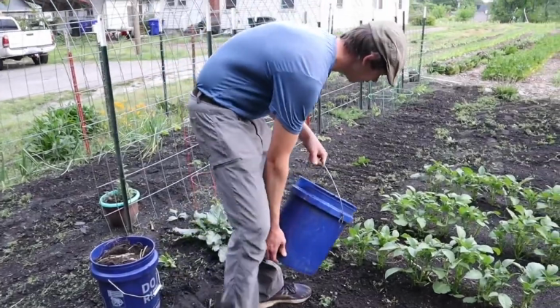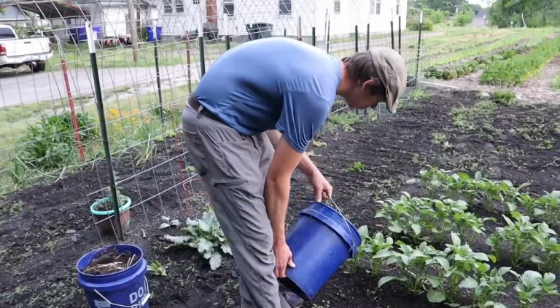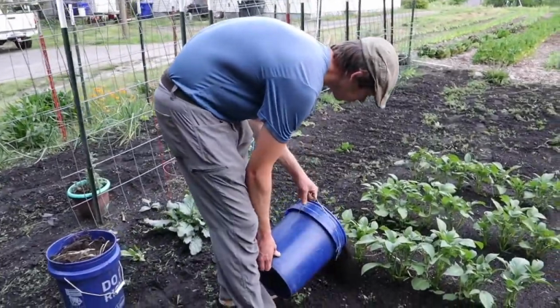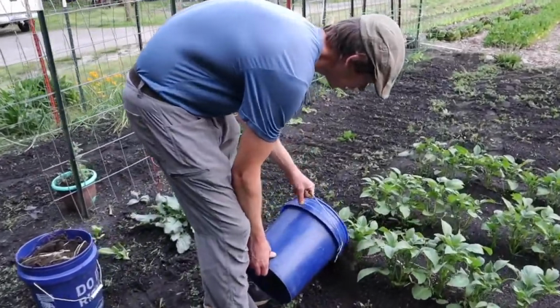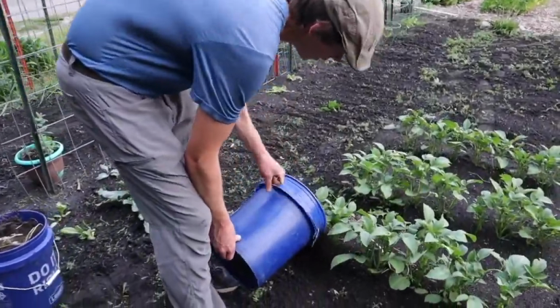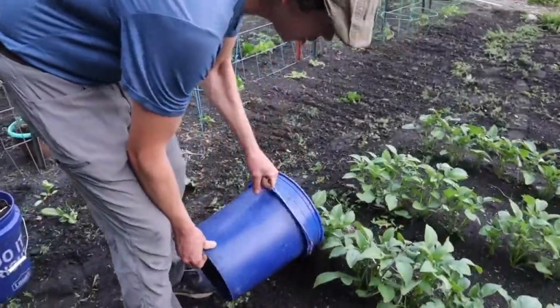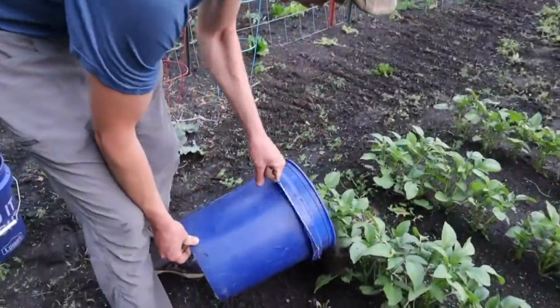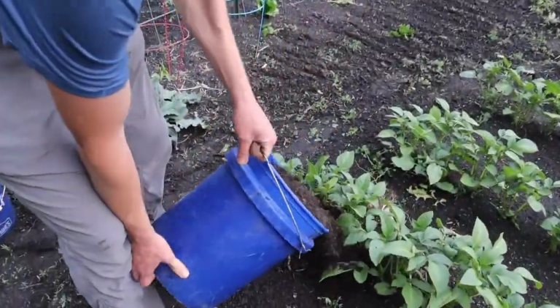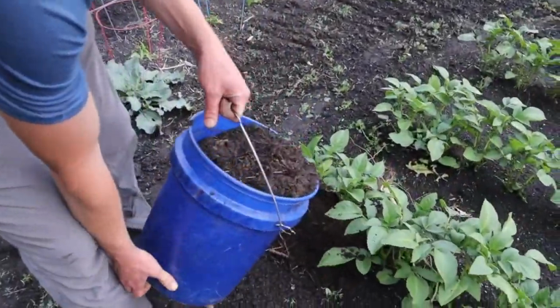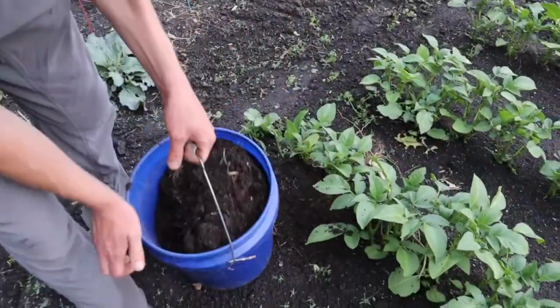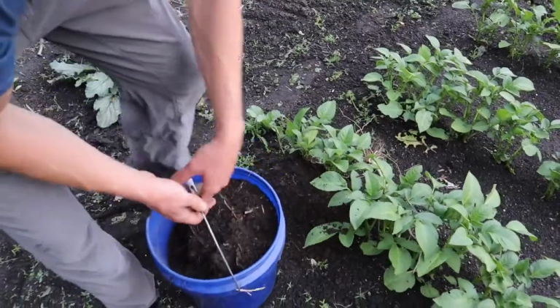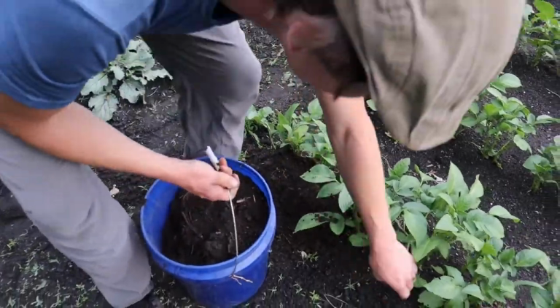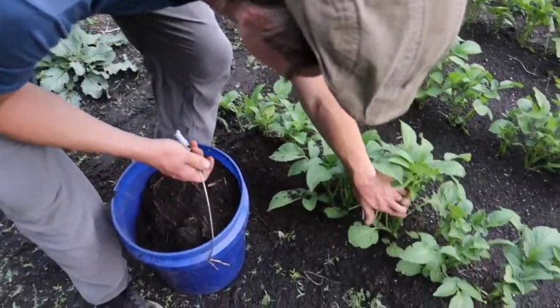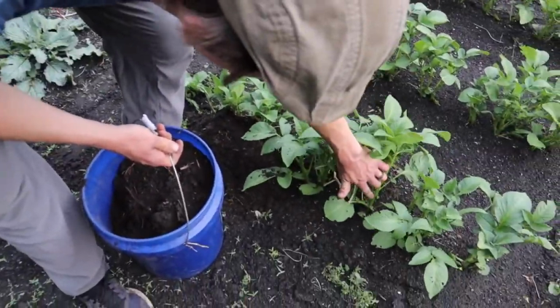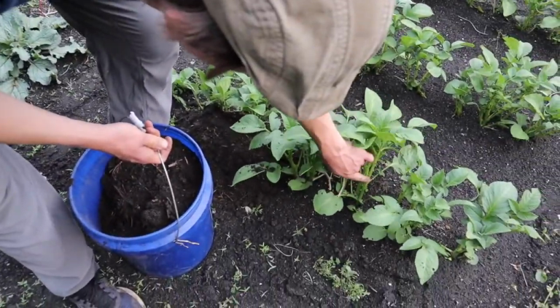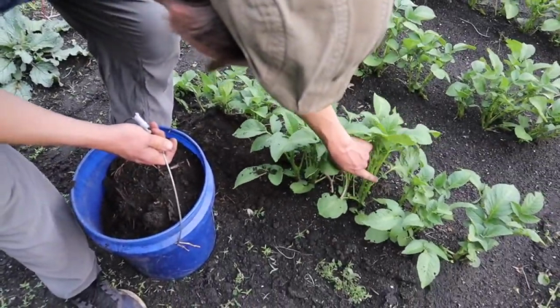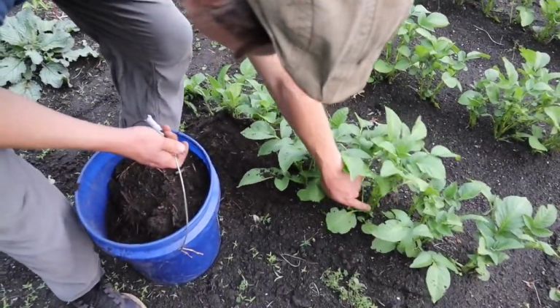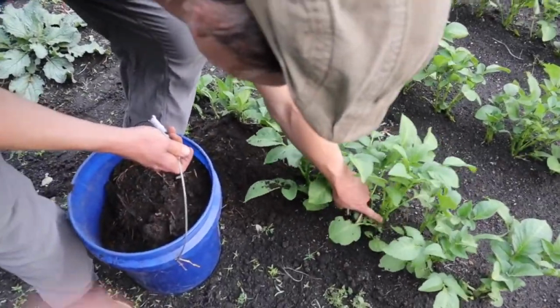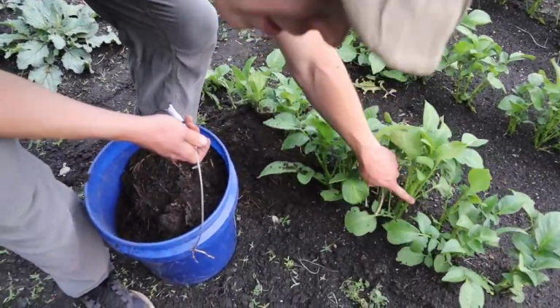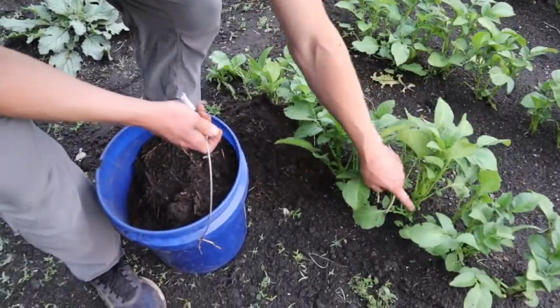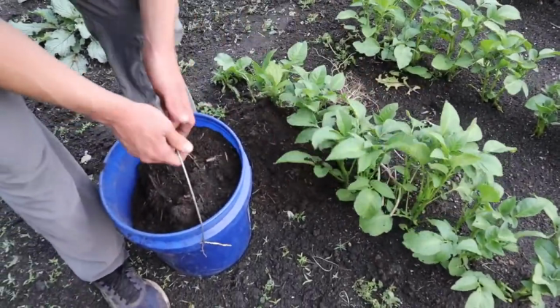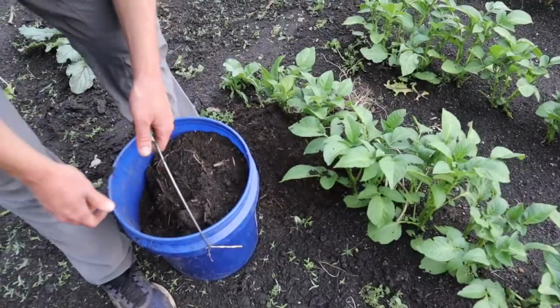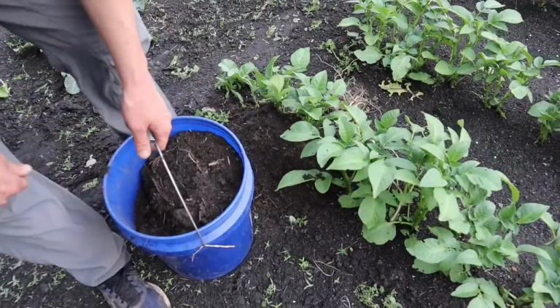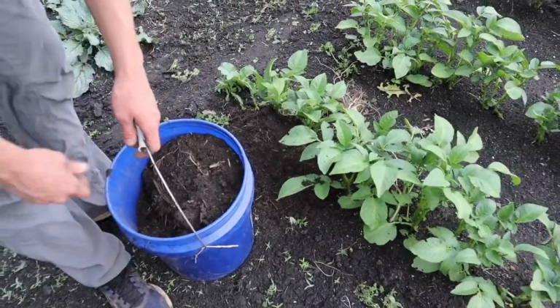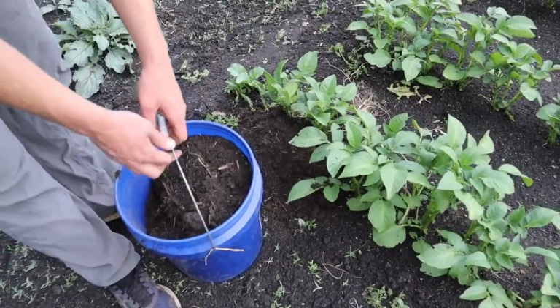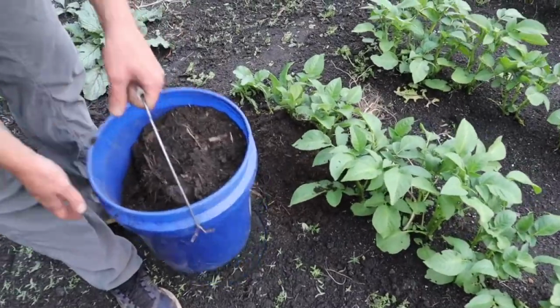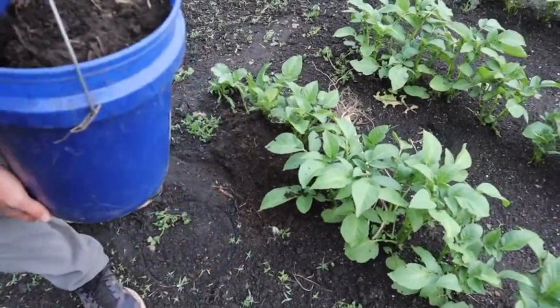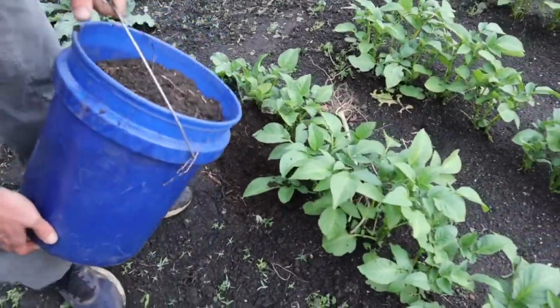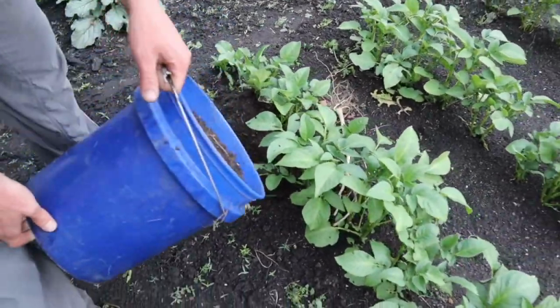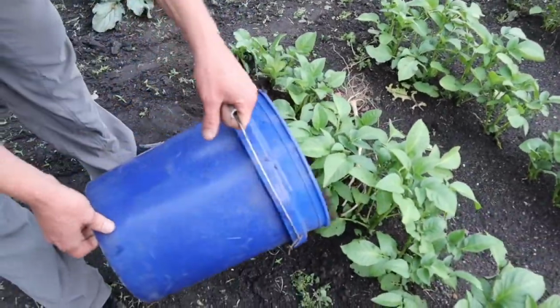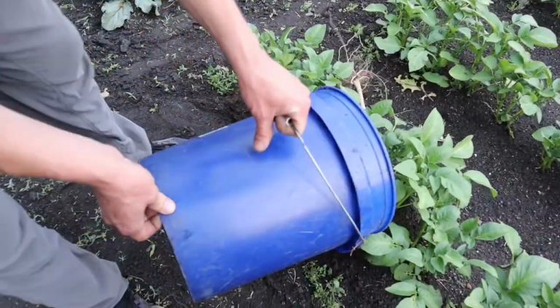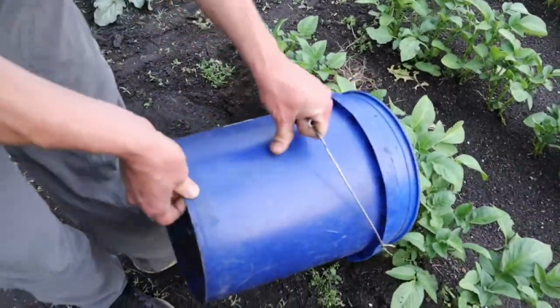As for potatoes, they continue to grow more potatoes along the leaf nodules of the stem. So if you bury the stem as it continues to grow, that will enable more potatoes to grow on the plant itself.